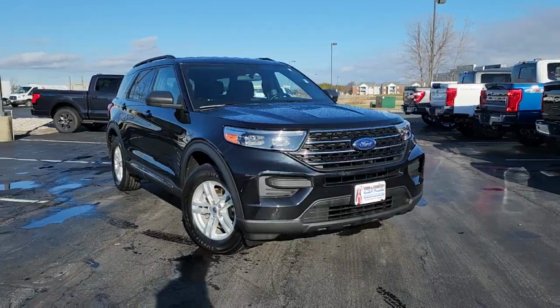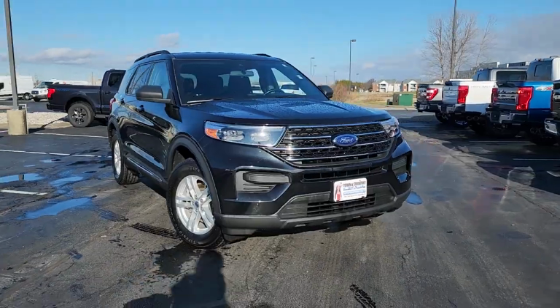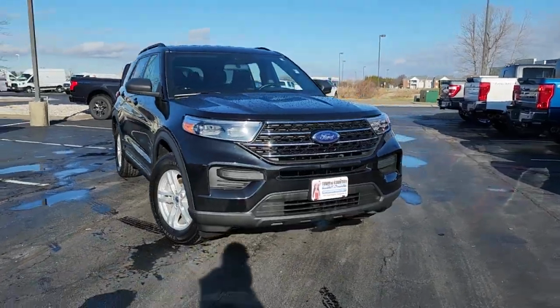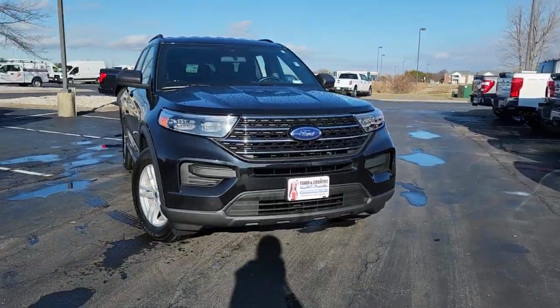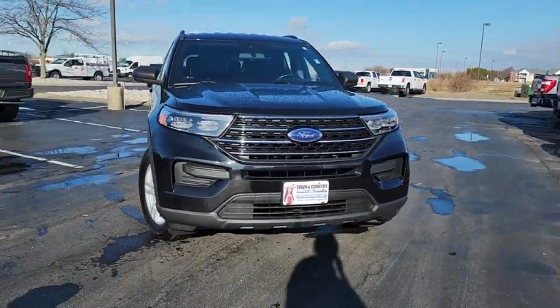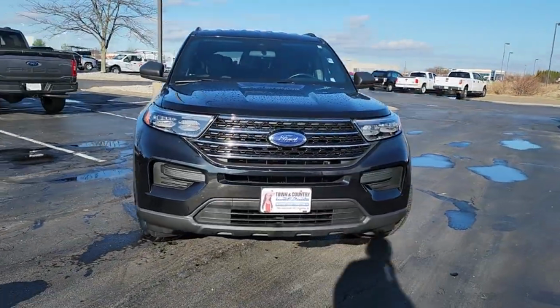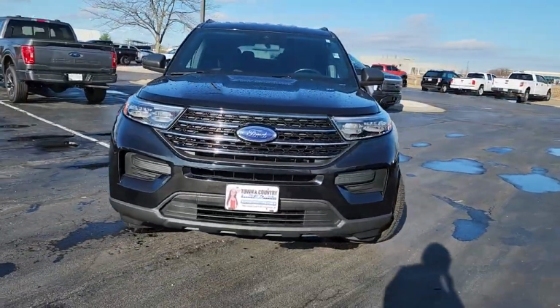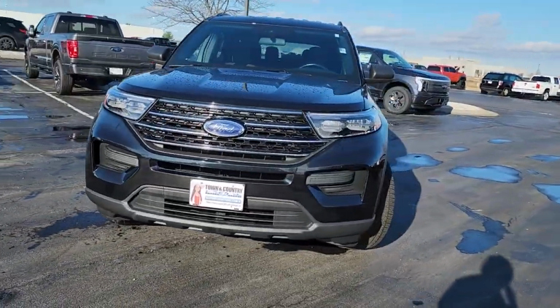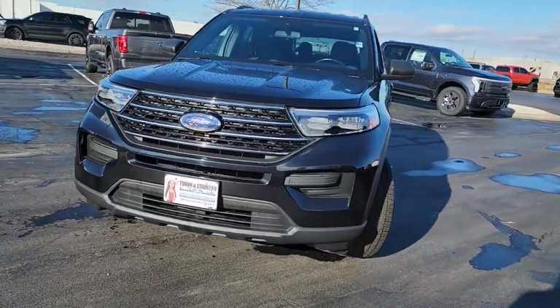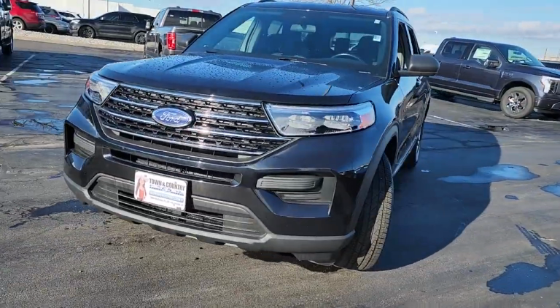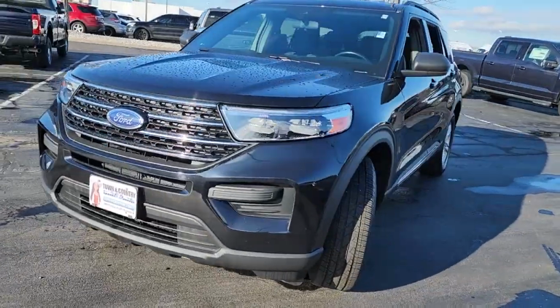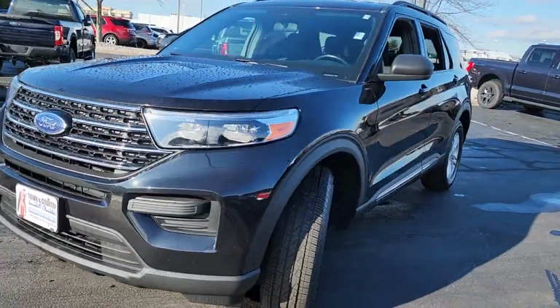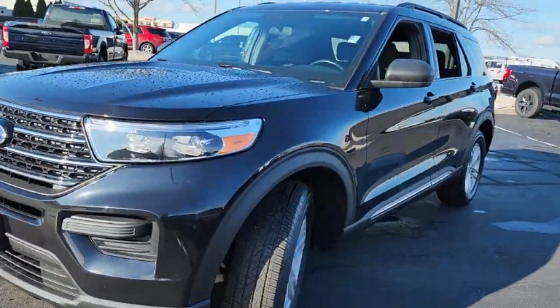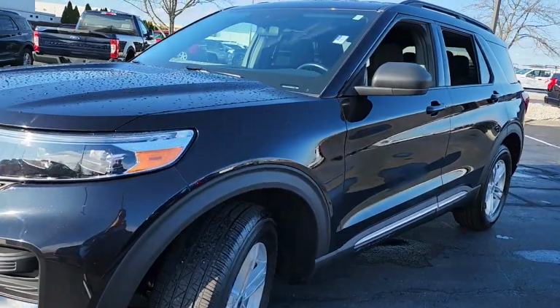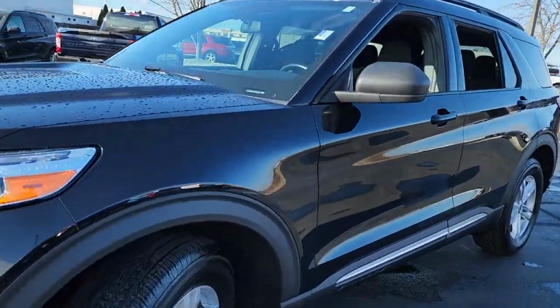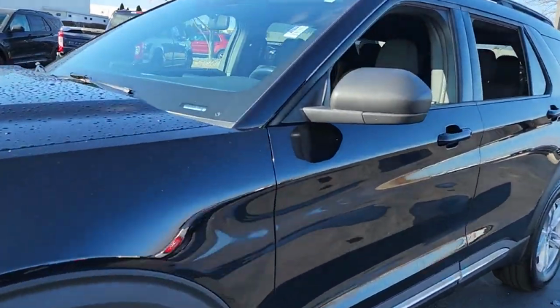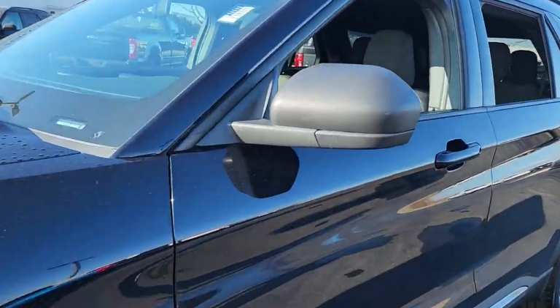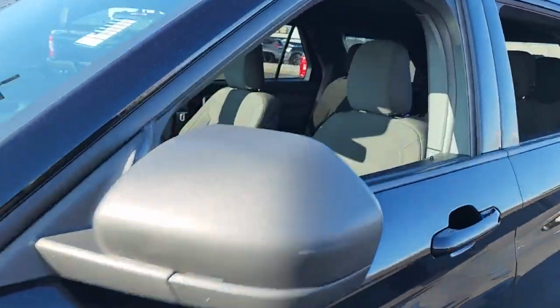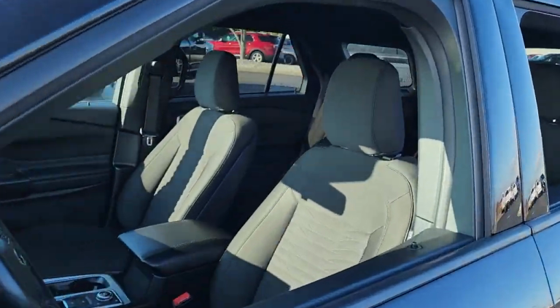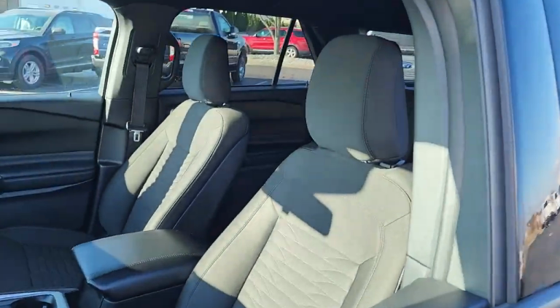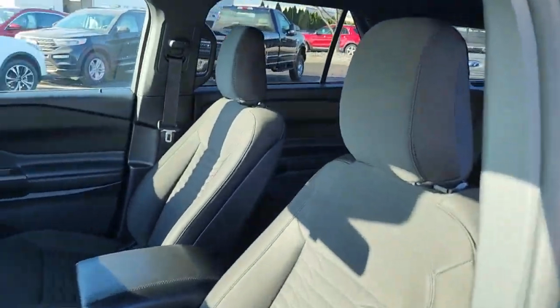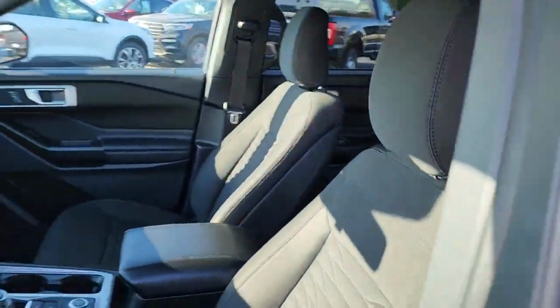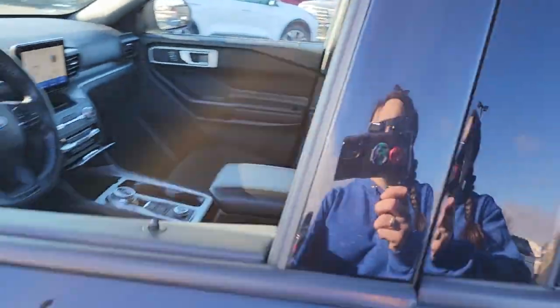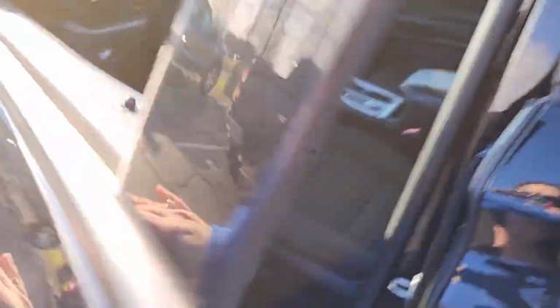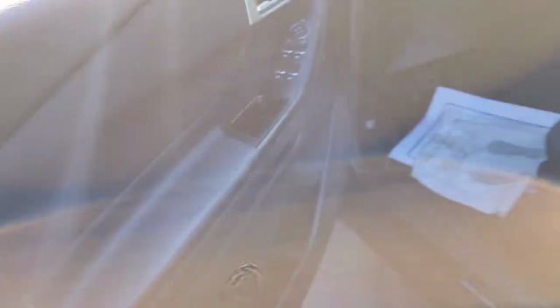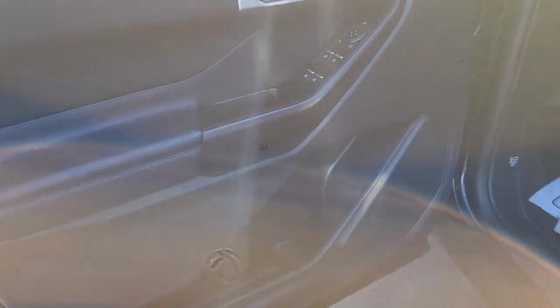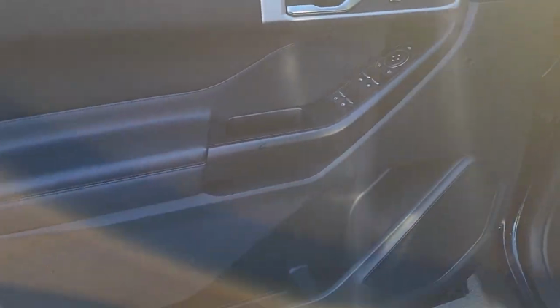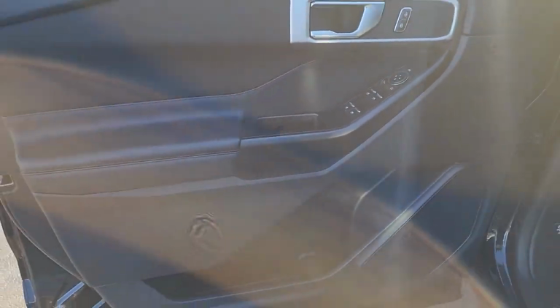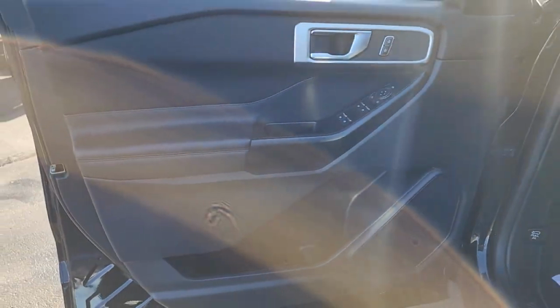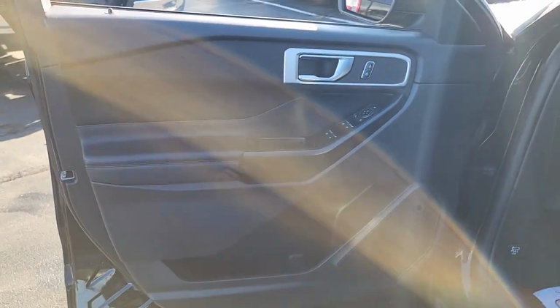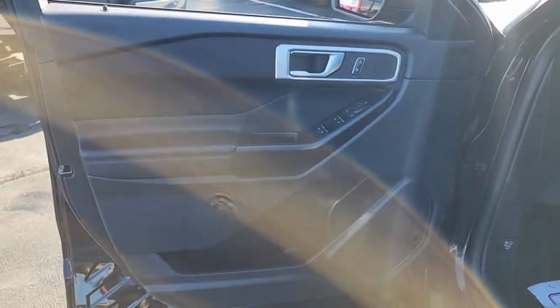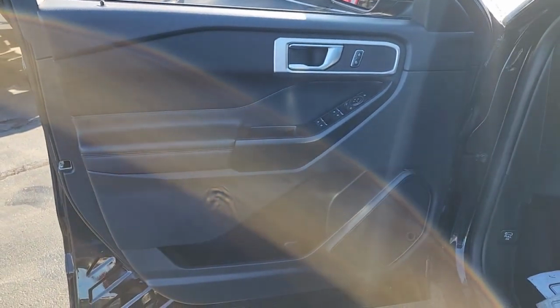You will be amazed by this 2020 Ford Explorer. This vehicle is an outstanding buy with fewer than 90,000 miles on the odometer. Here's an Explorer that brings an uncompromising spirit to all your adventures.